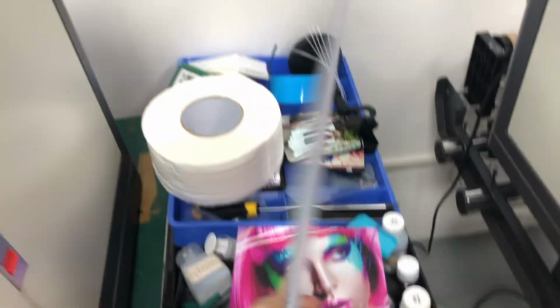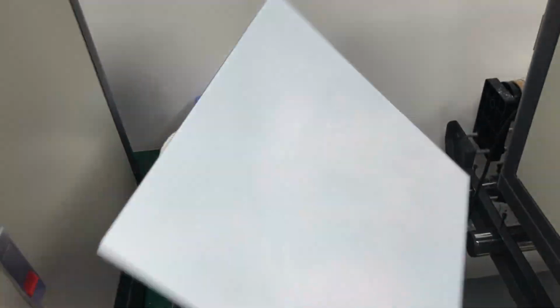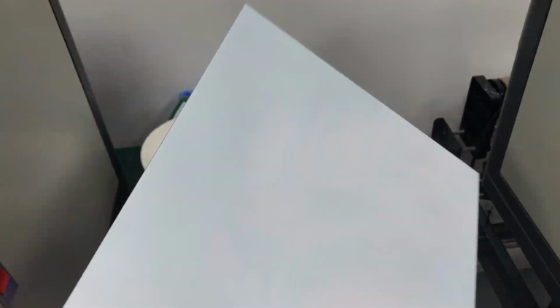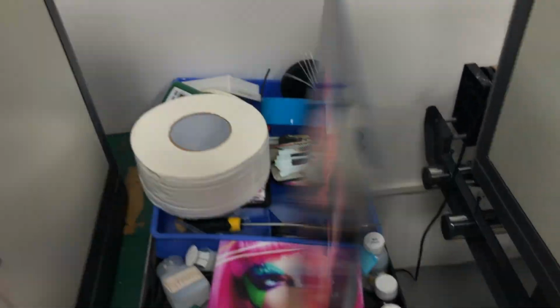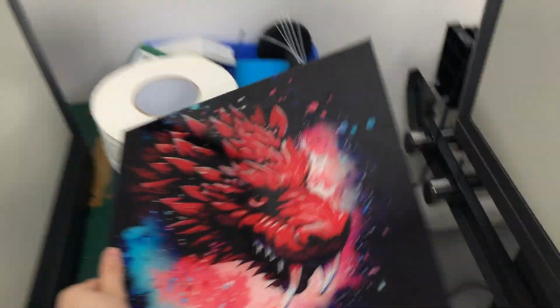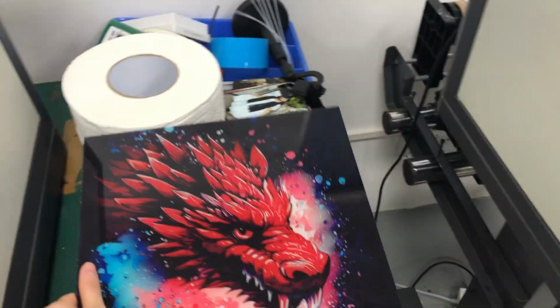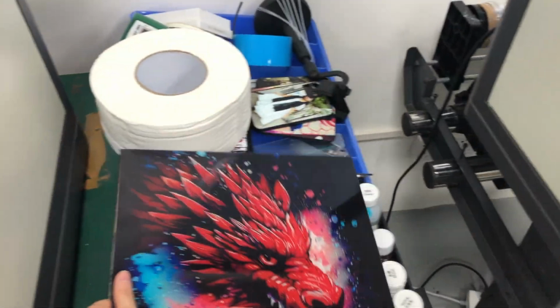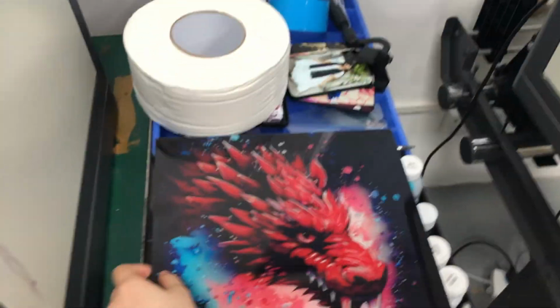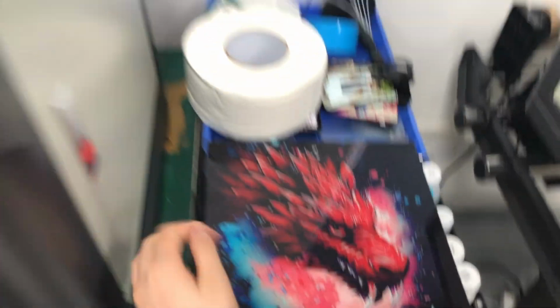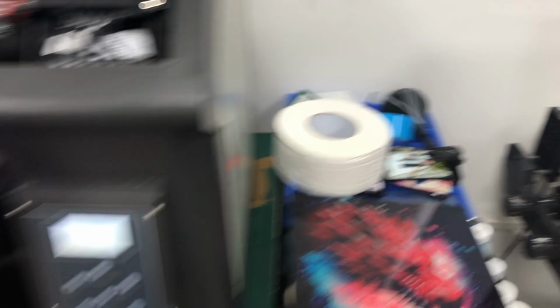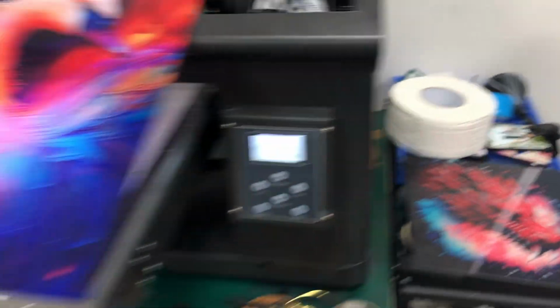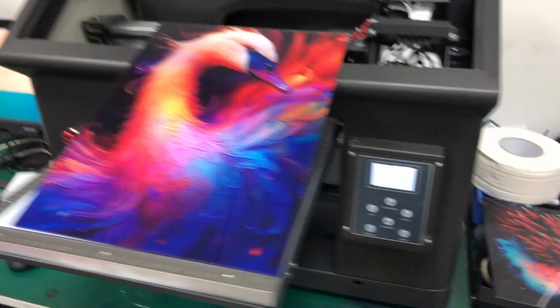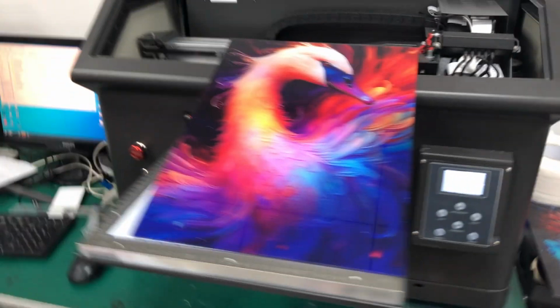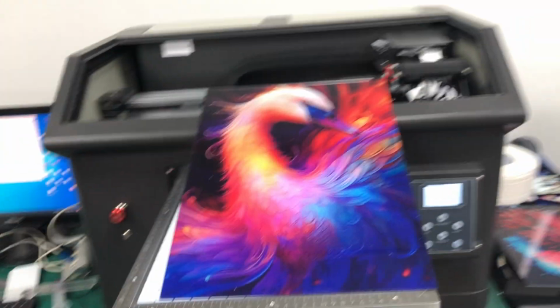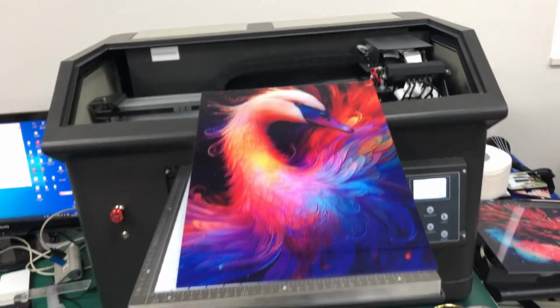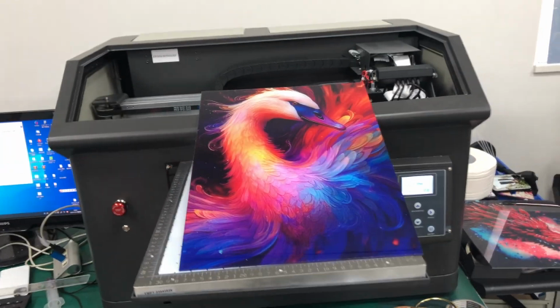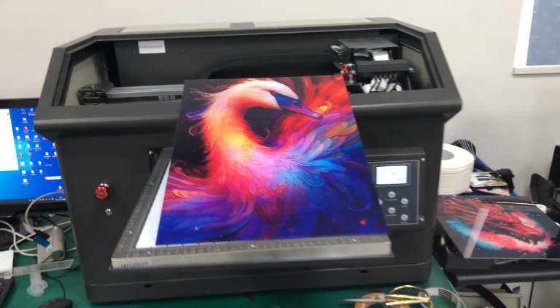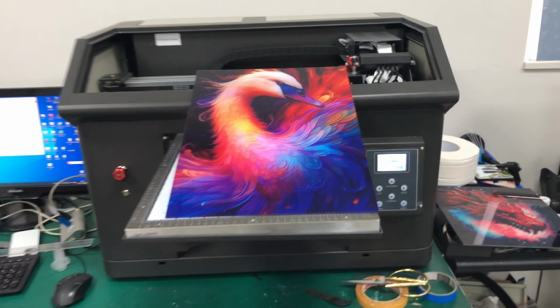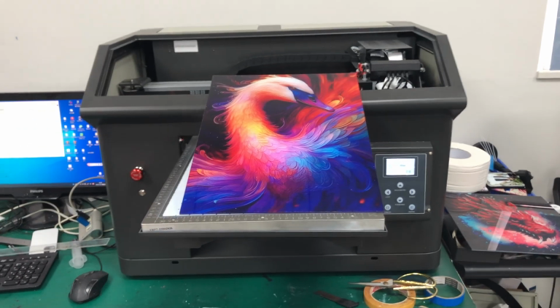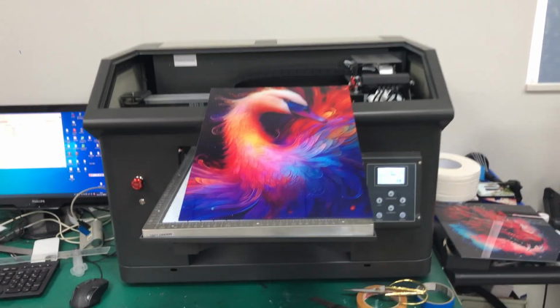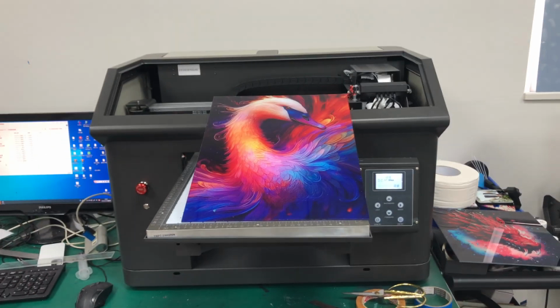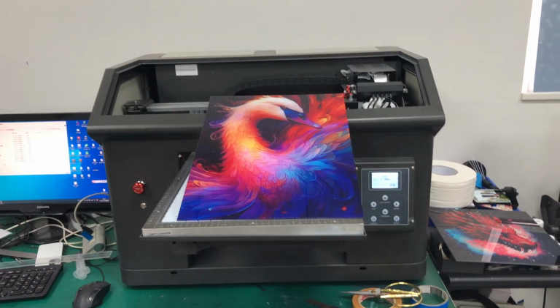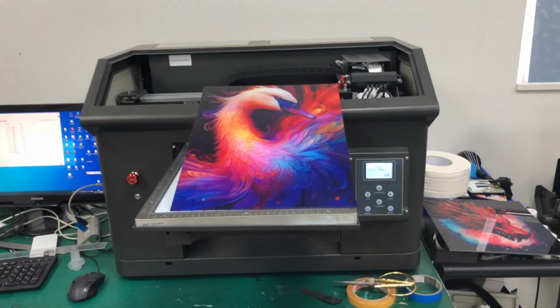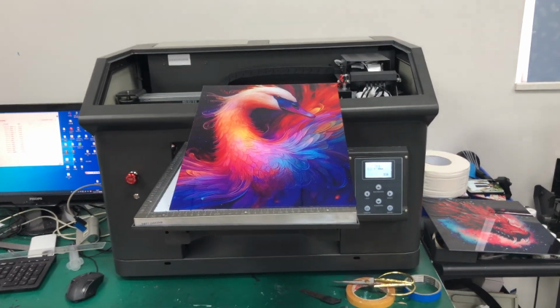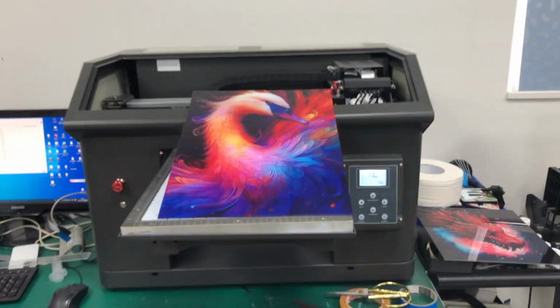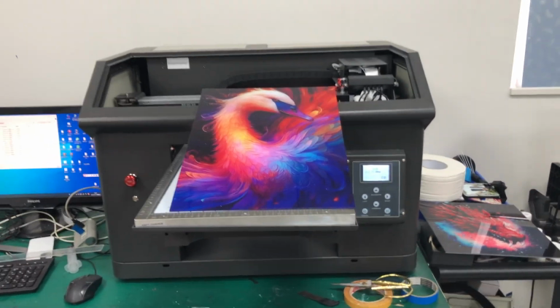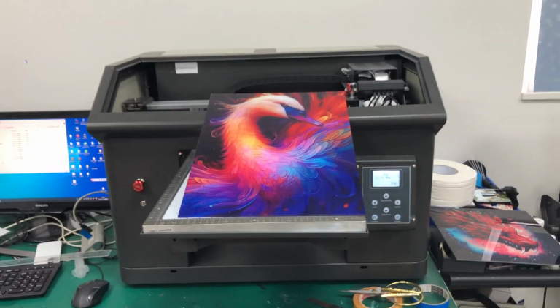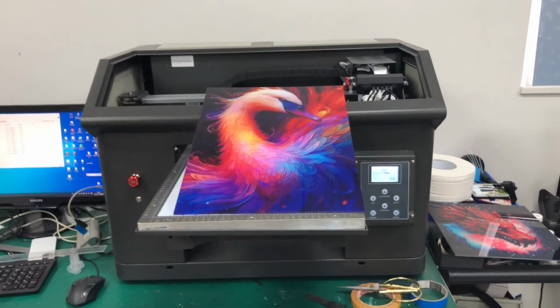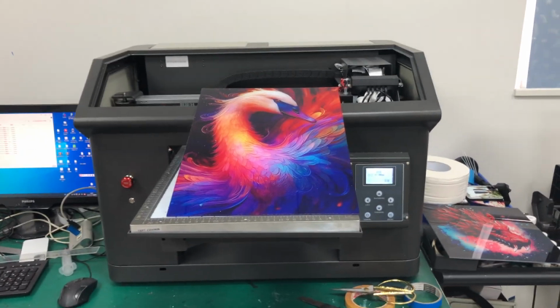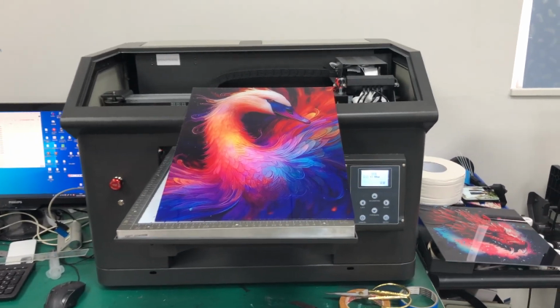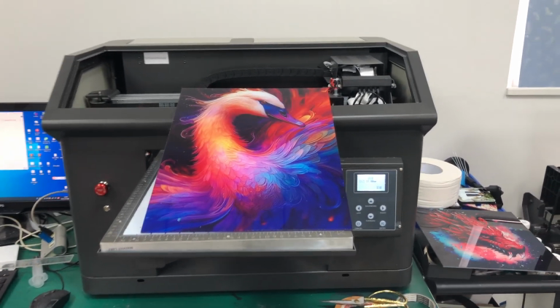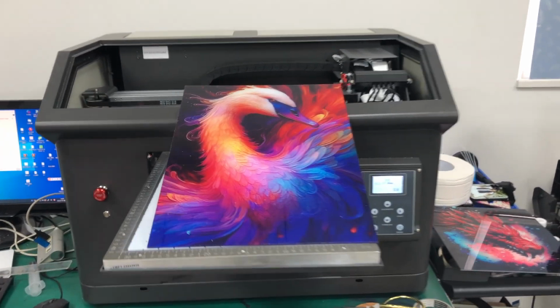If you want to print that and are looking for printing machines, just contact me. We'll offer you a good price.